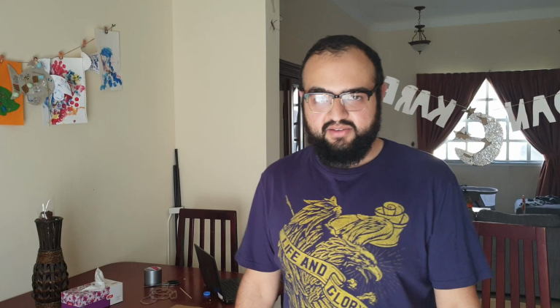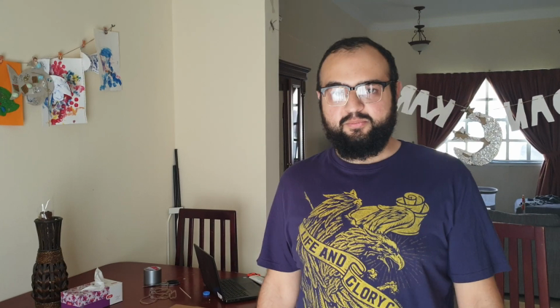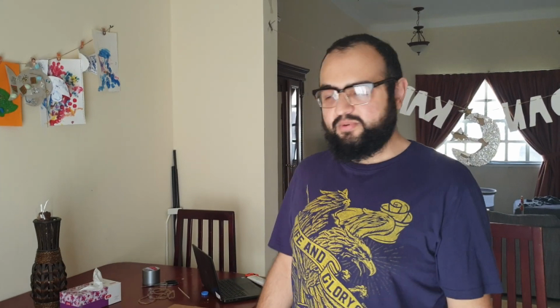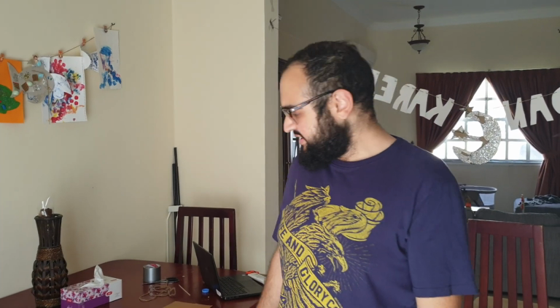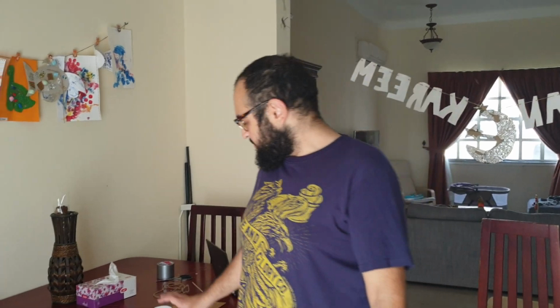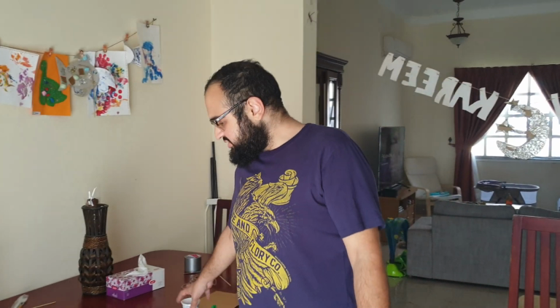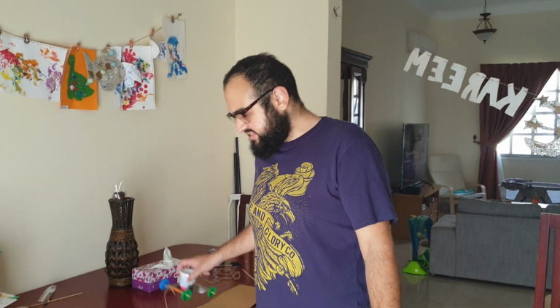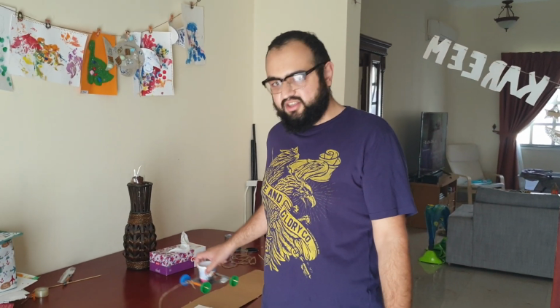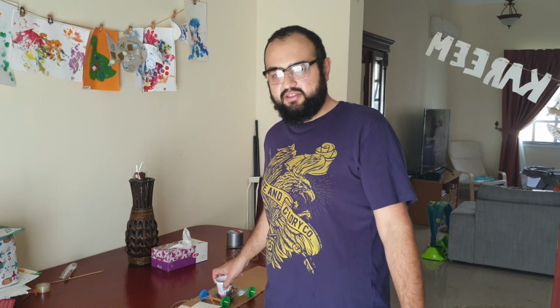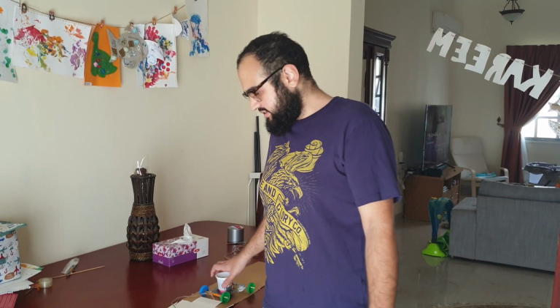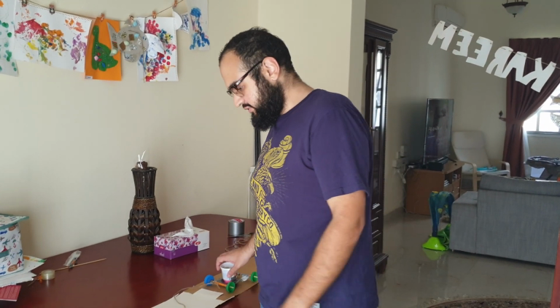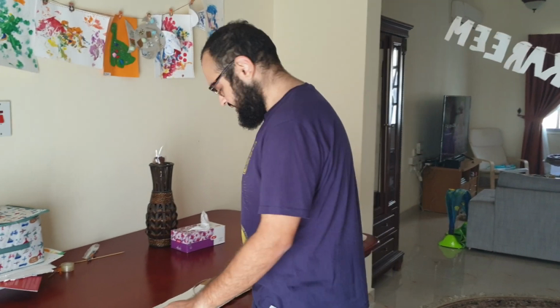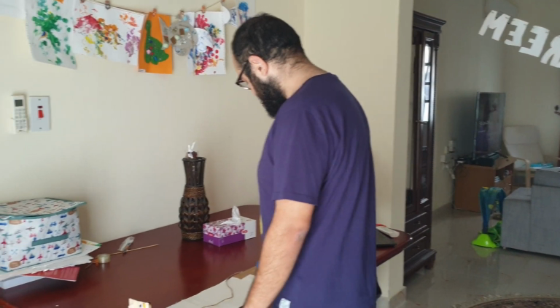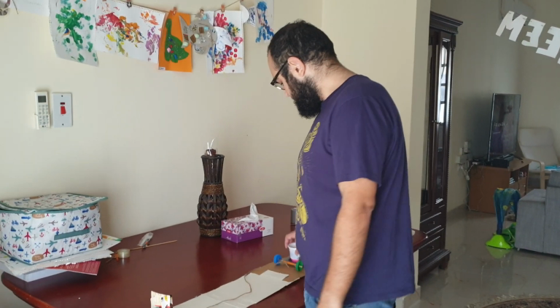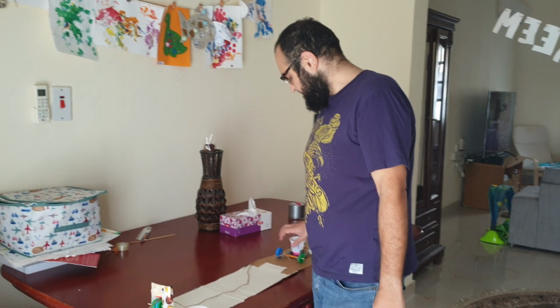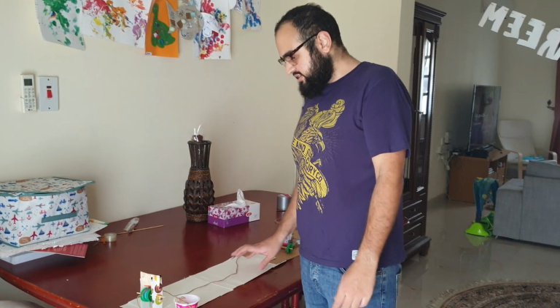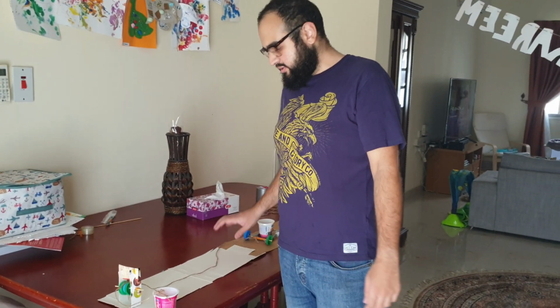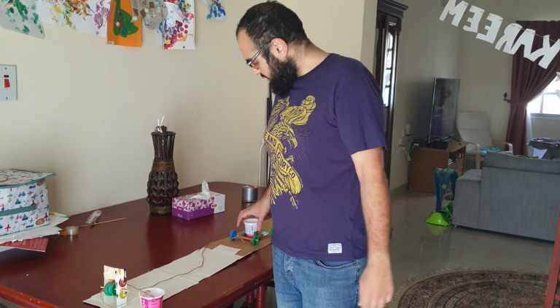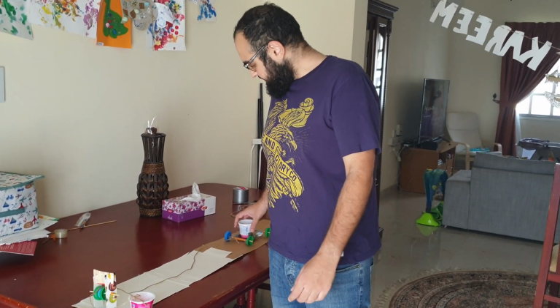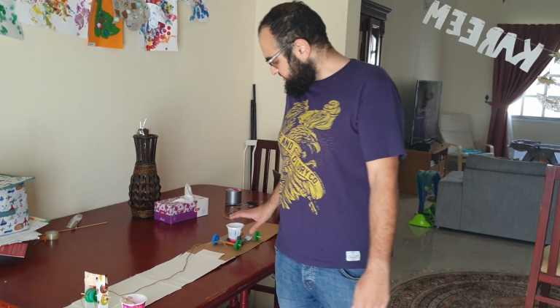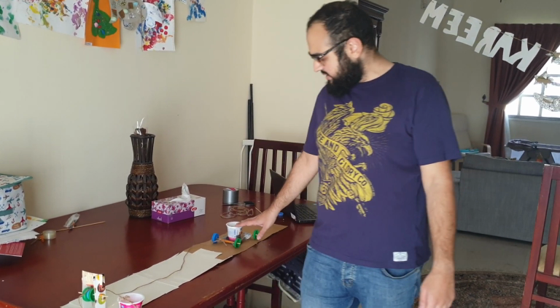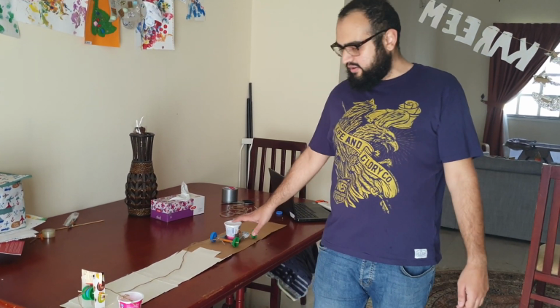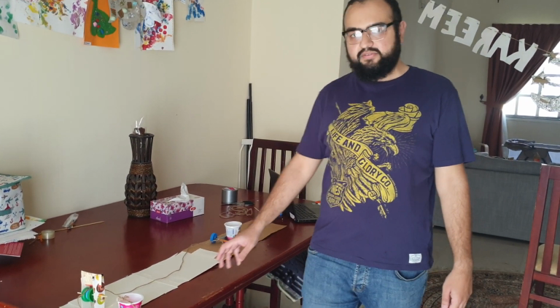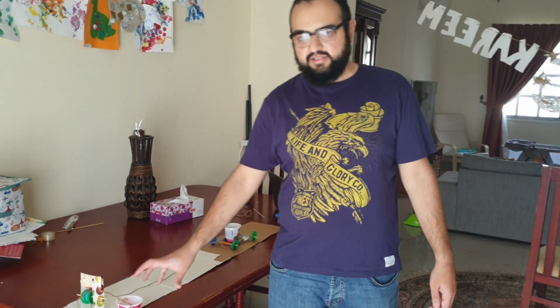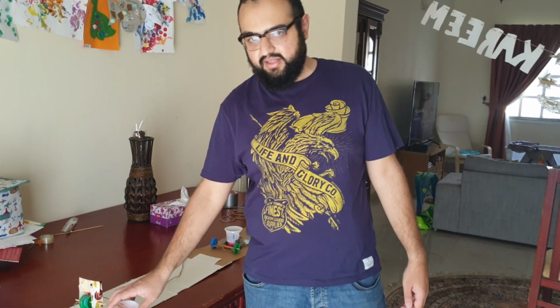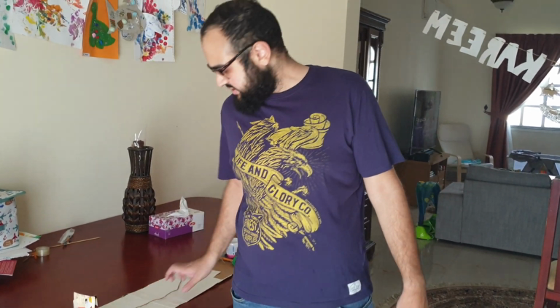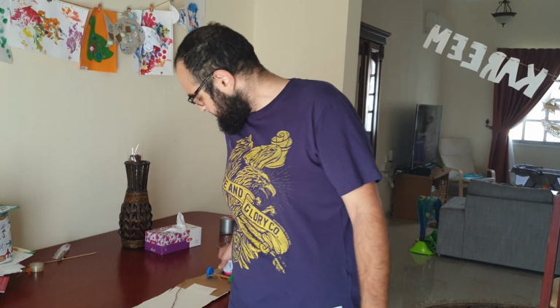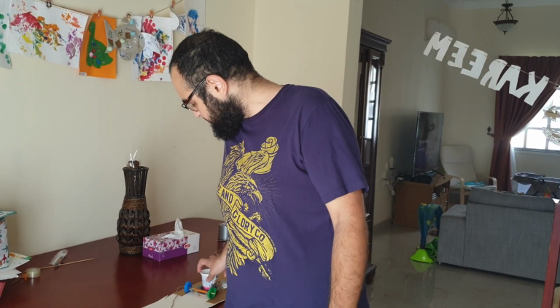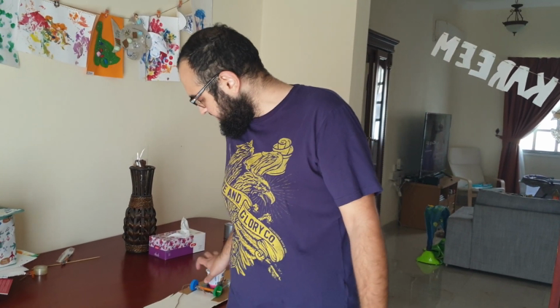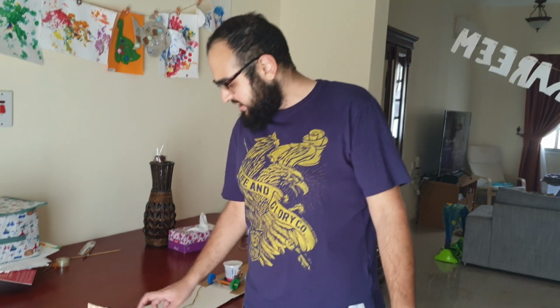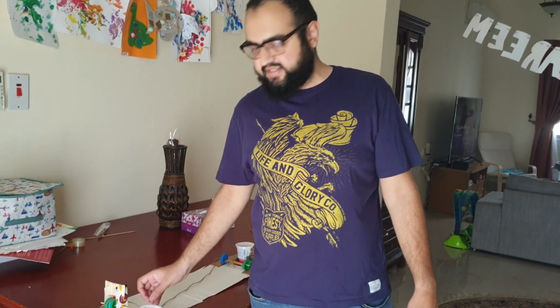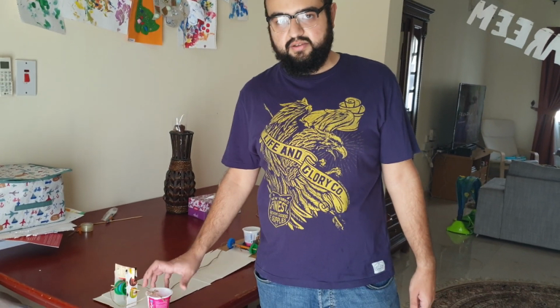Hello everyone, hope you're doing well. I just want to quickly show you the investigation that you're going to be doing for your project. The whole point of the investigation is that we're going to find out how the force applied to this trolley here affects its acceleration.